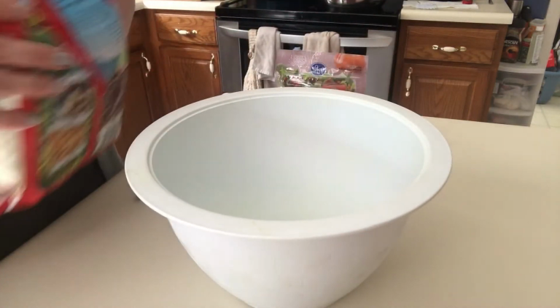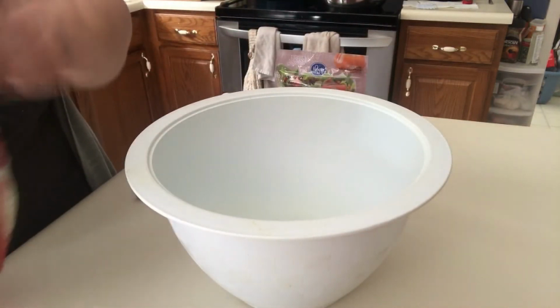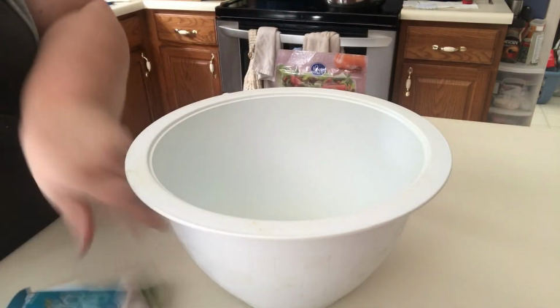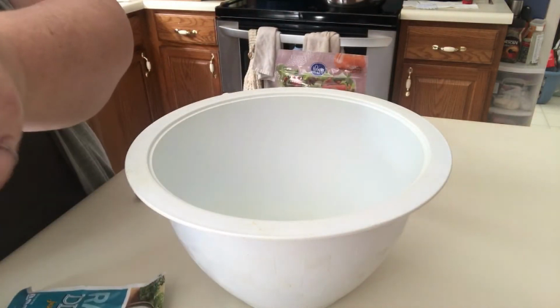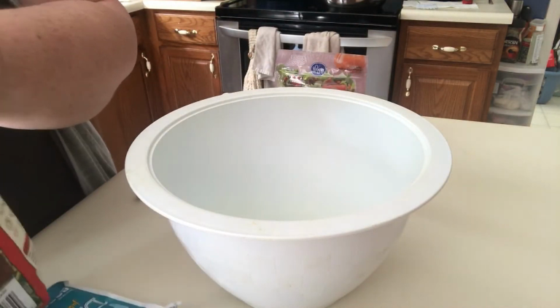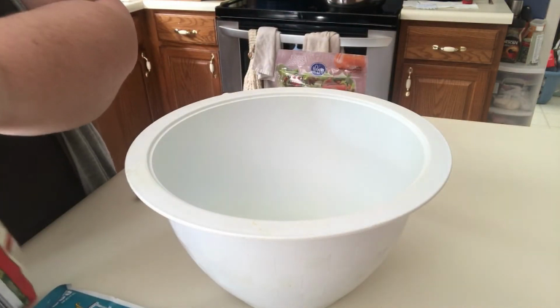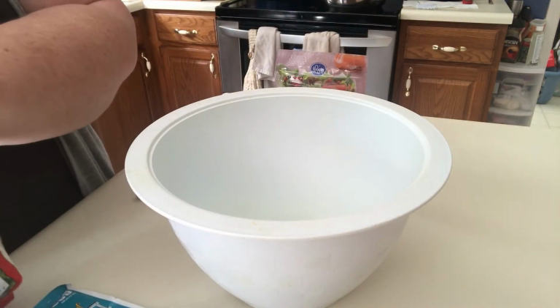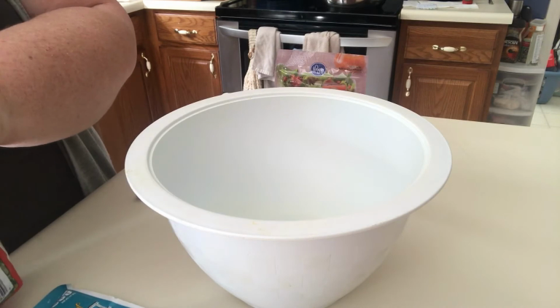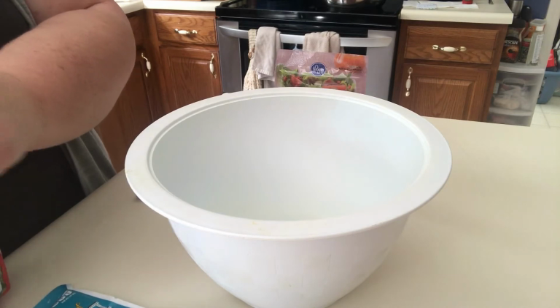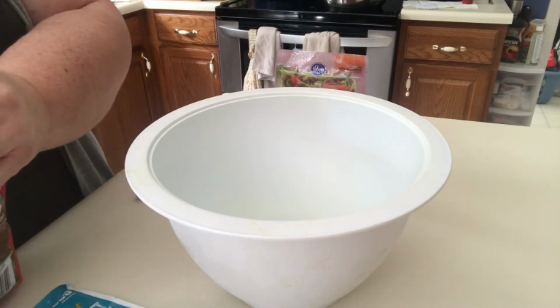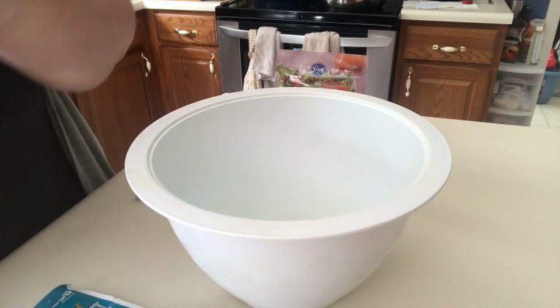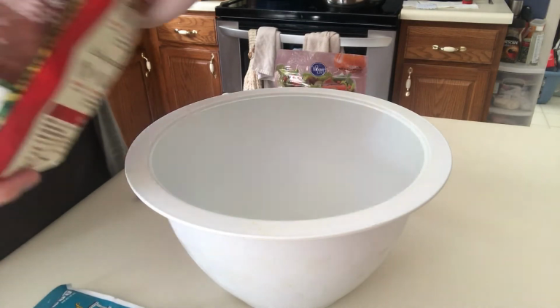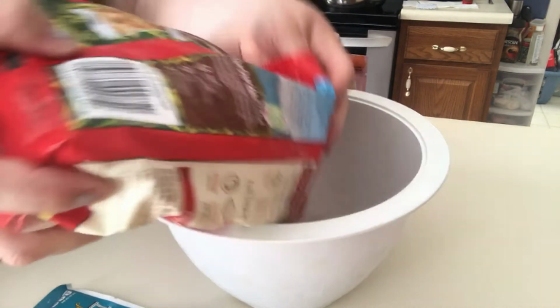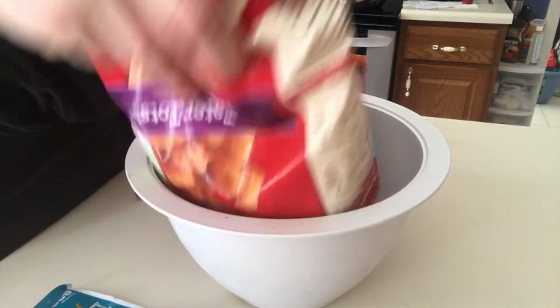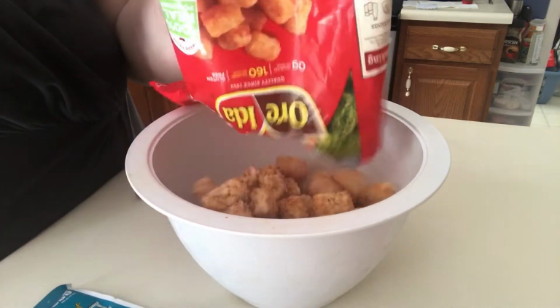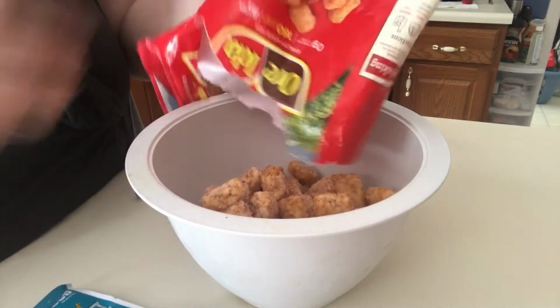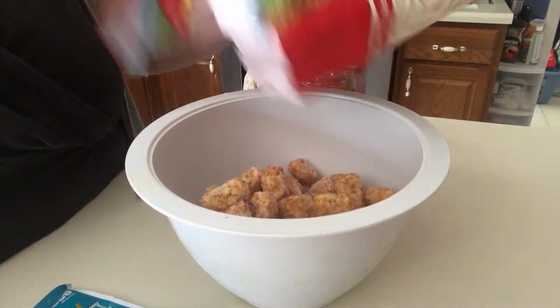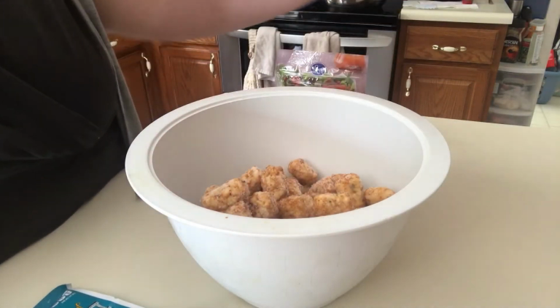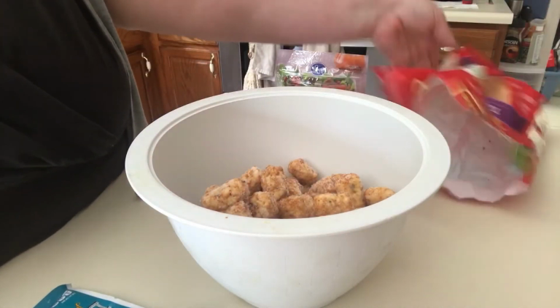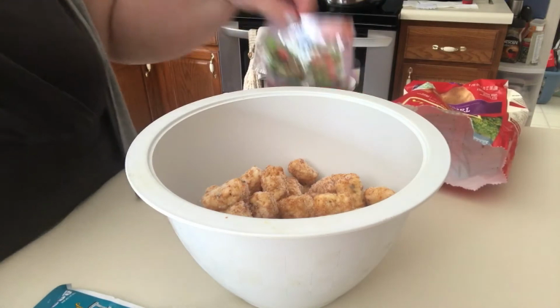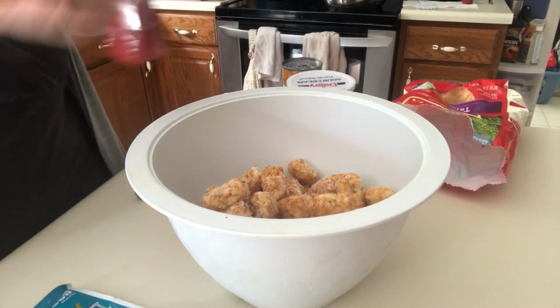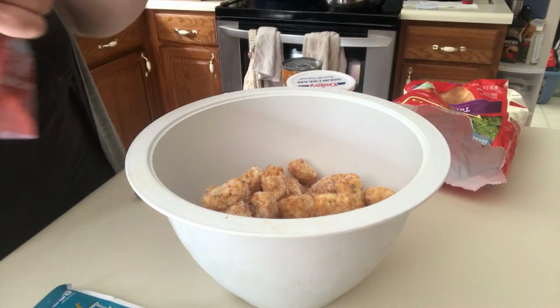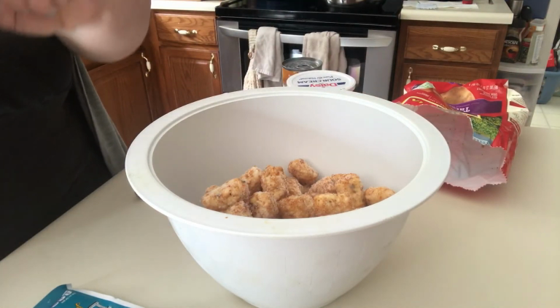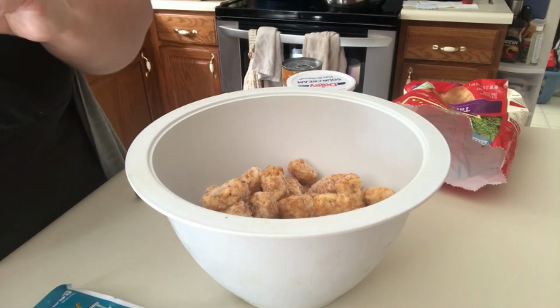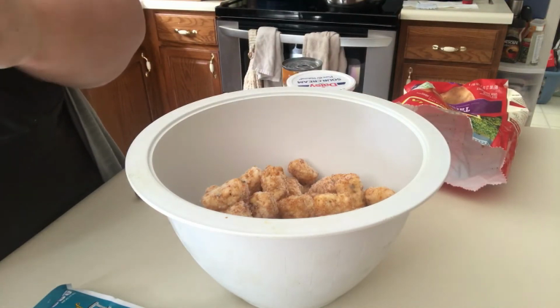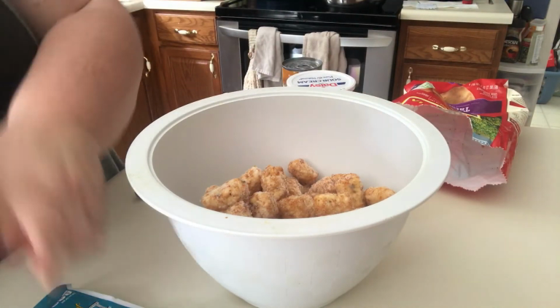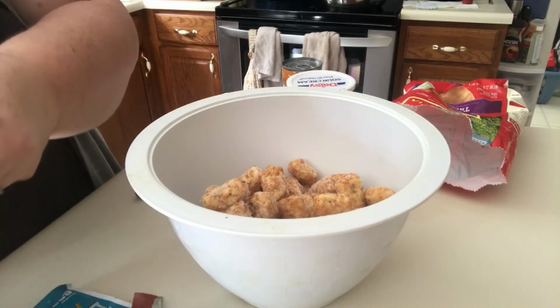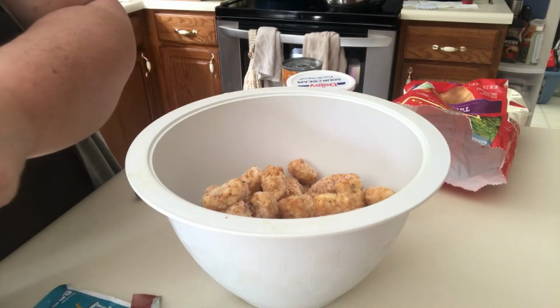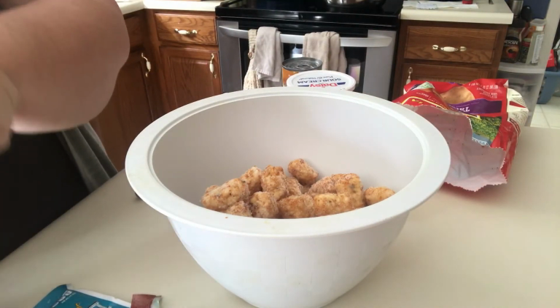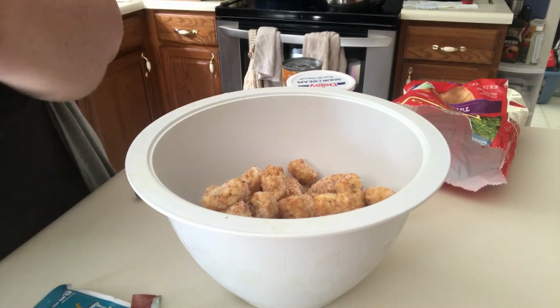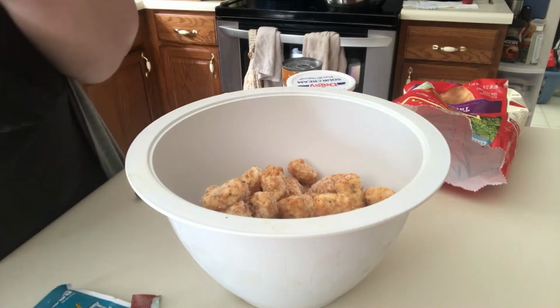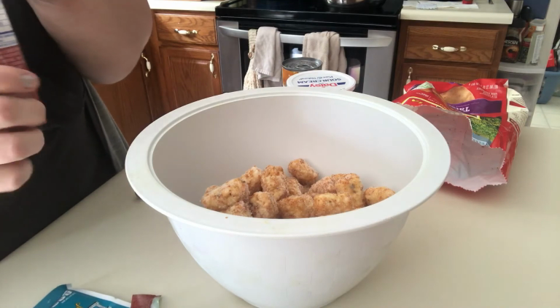So what I'm going to do first is add my tater tots to a big bowl. Go ahead and add about half of these bacon bits.